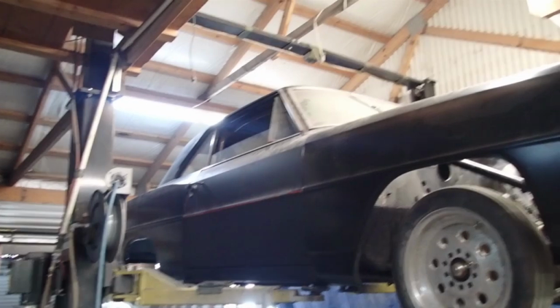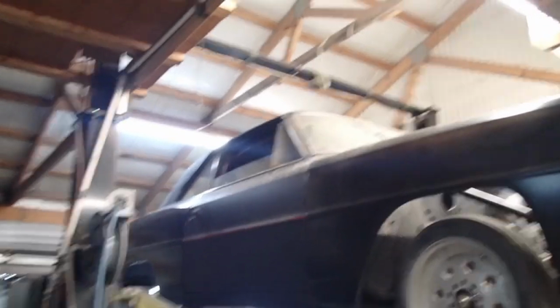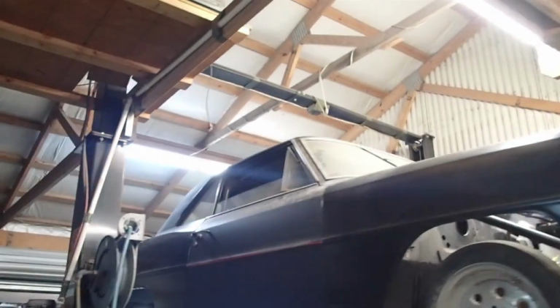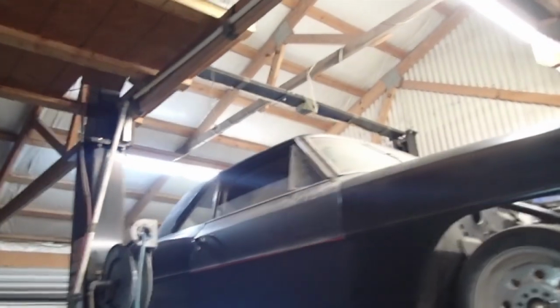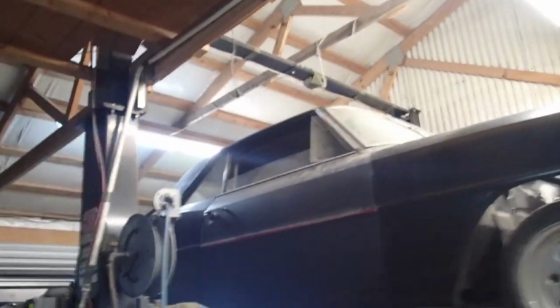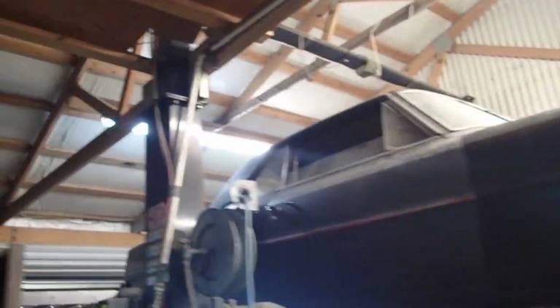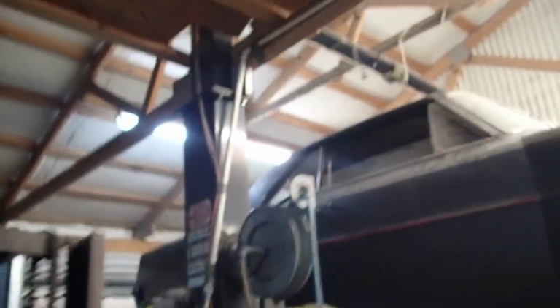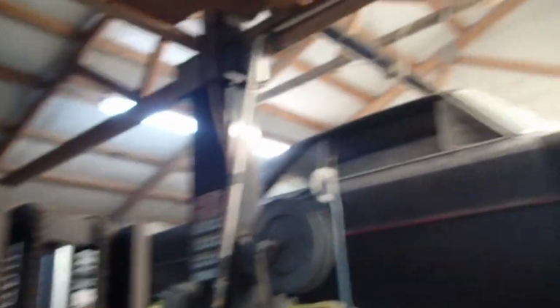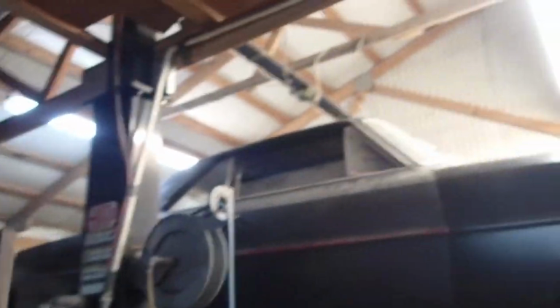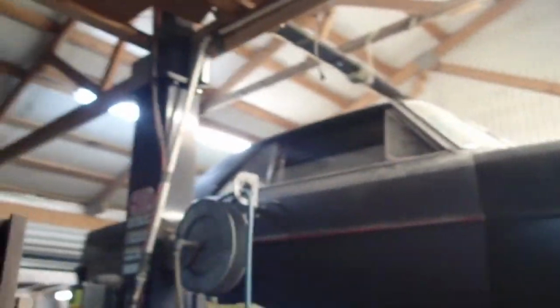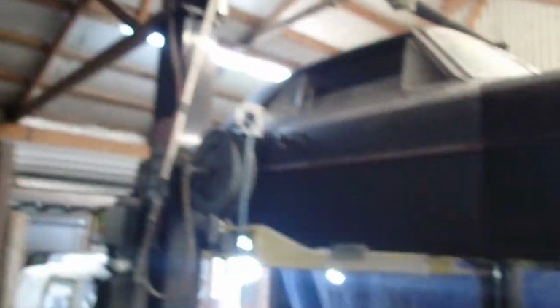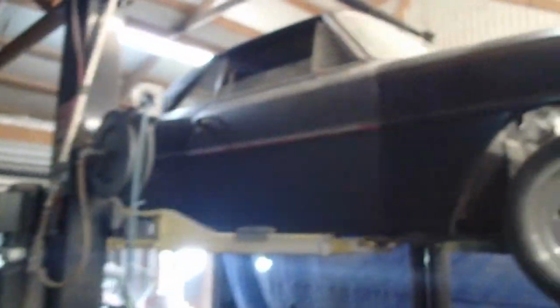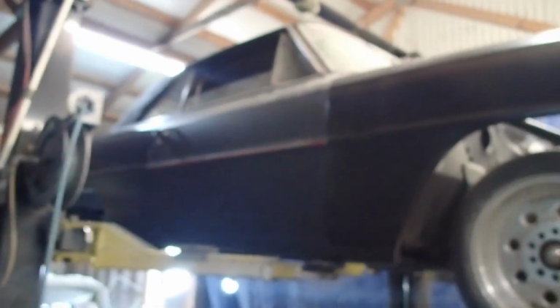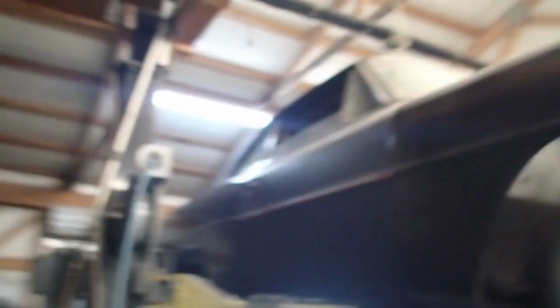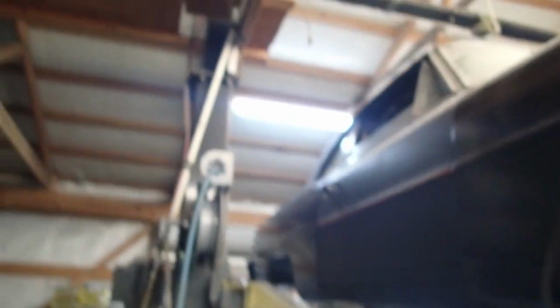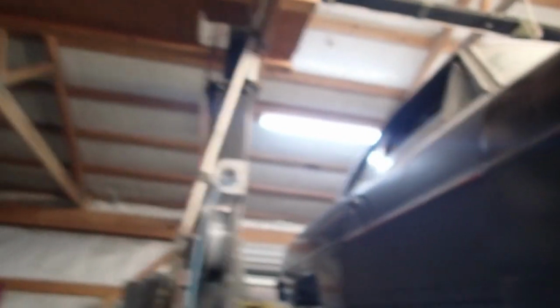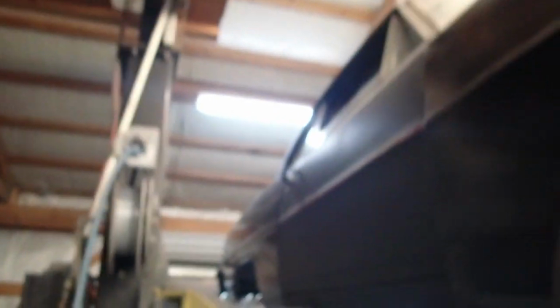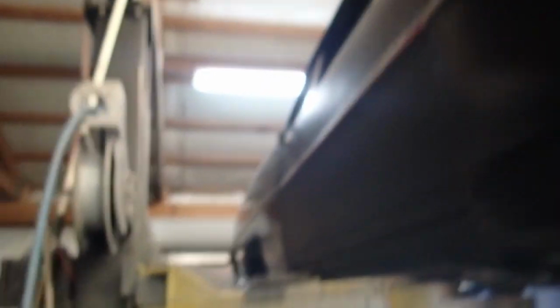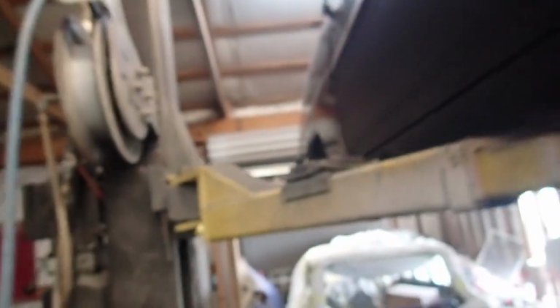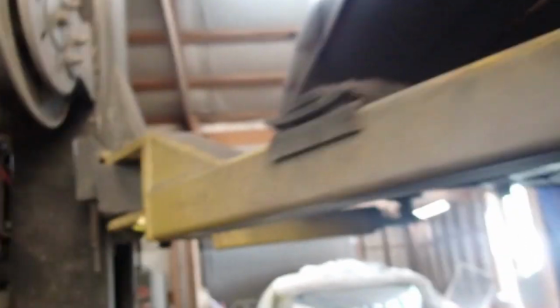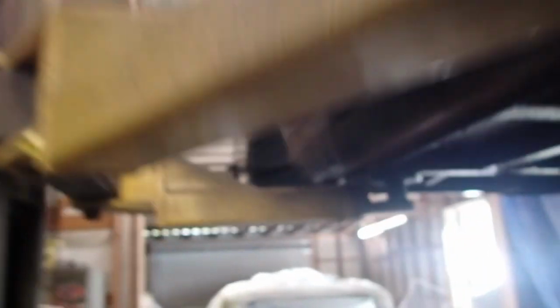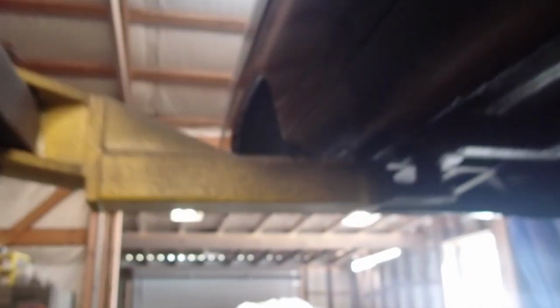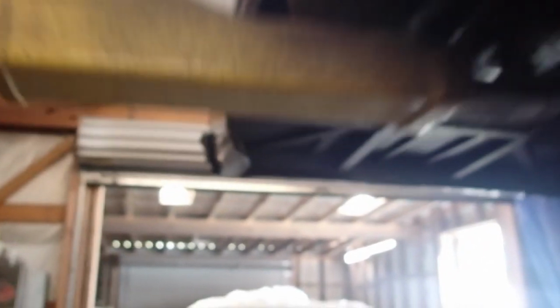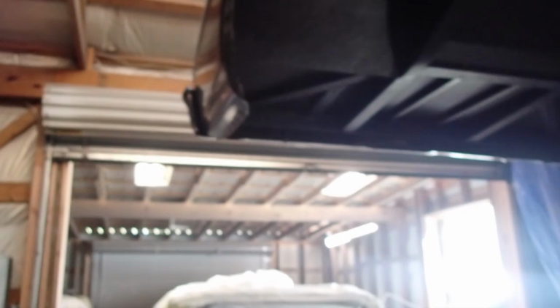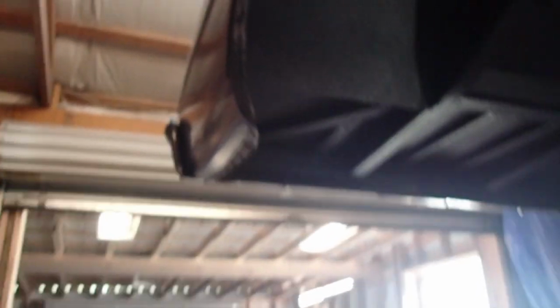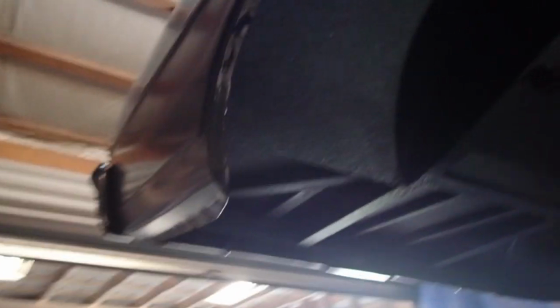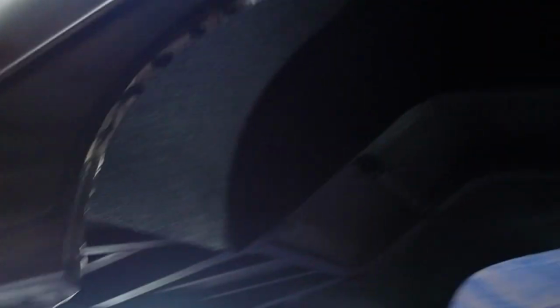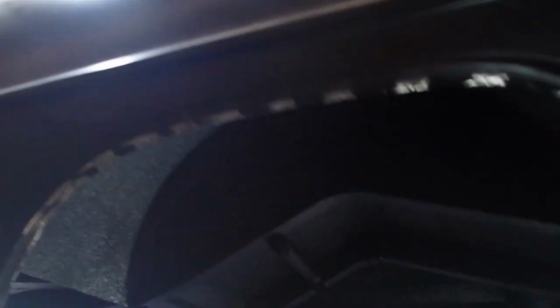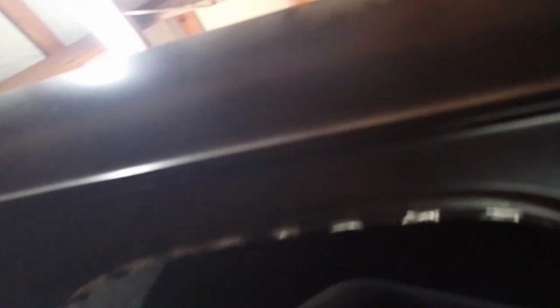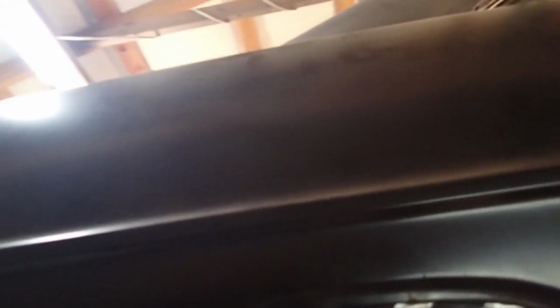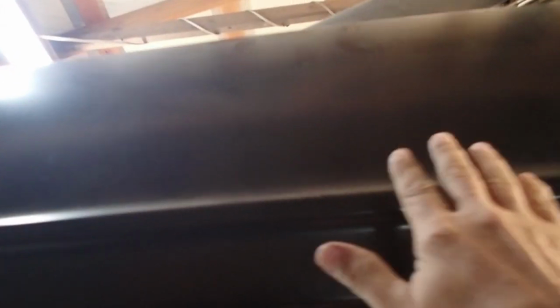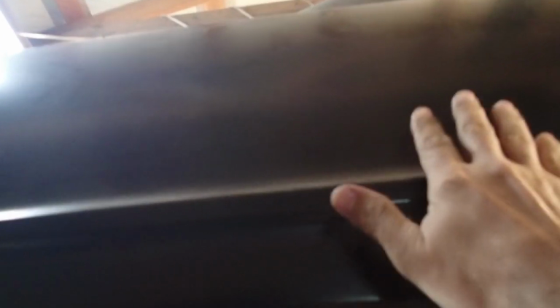I was at the drag strip this weekend, and this guy had a beautiful '65 Mustang, and he kept on having a problem. He said he had it for about a year, and within the first three months, he had a problem in this area right here.